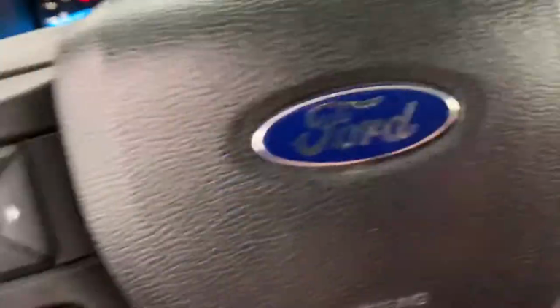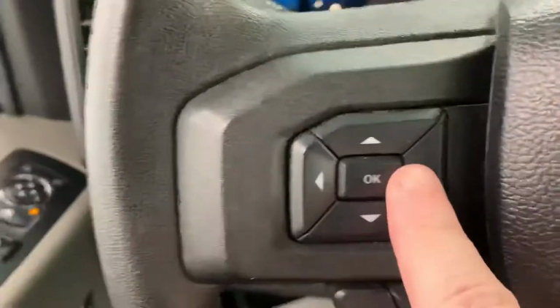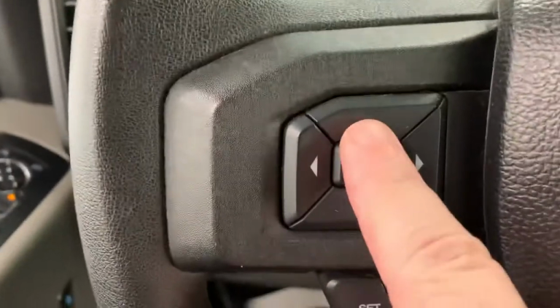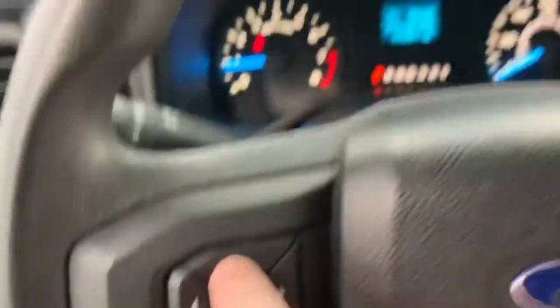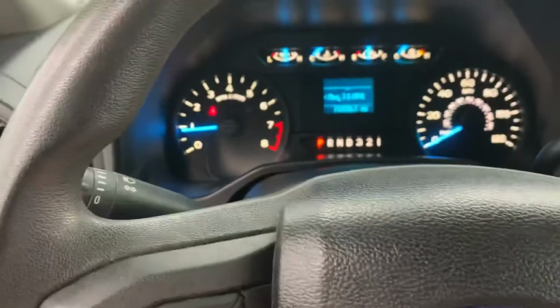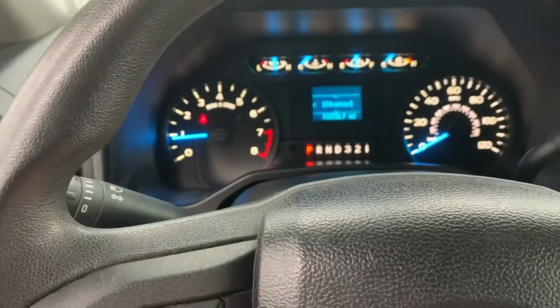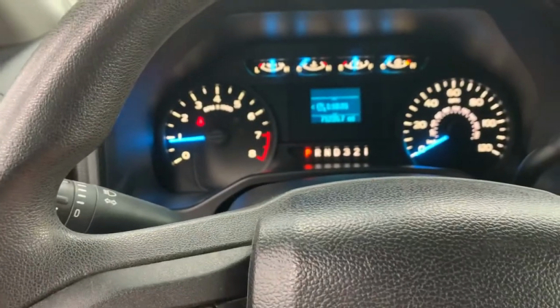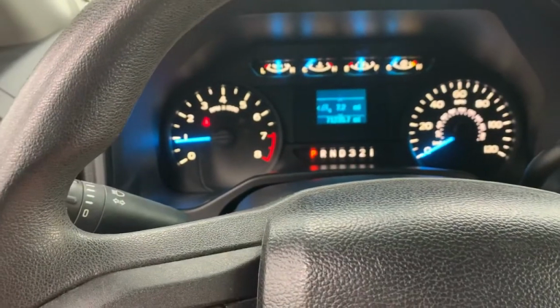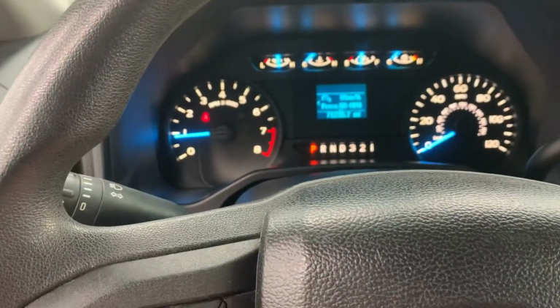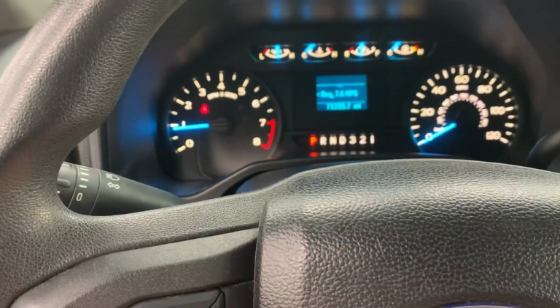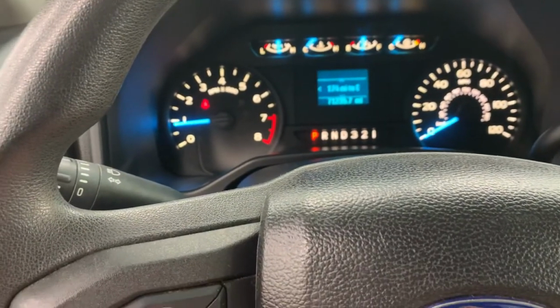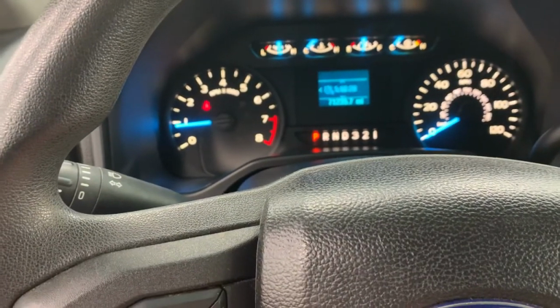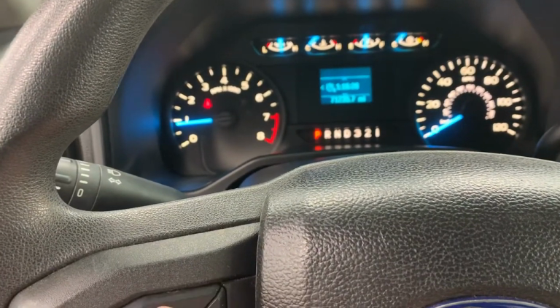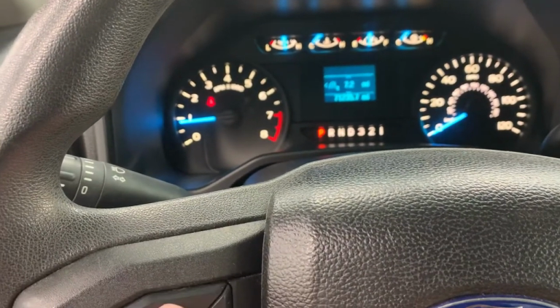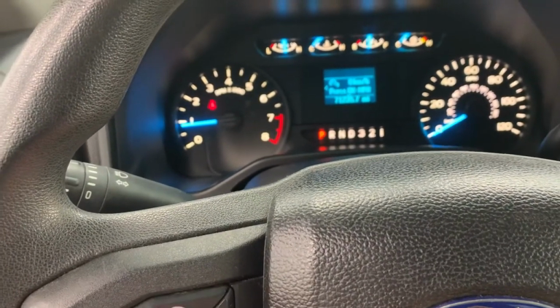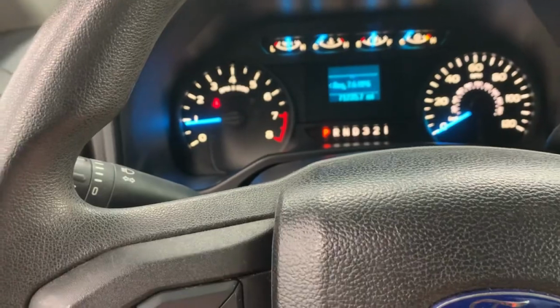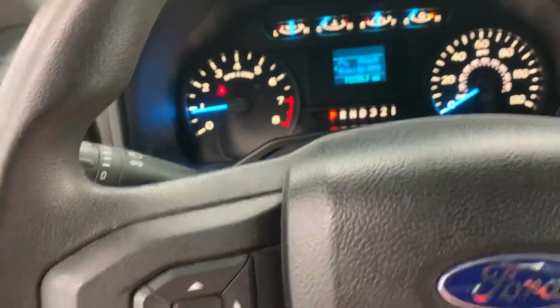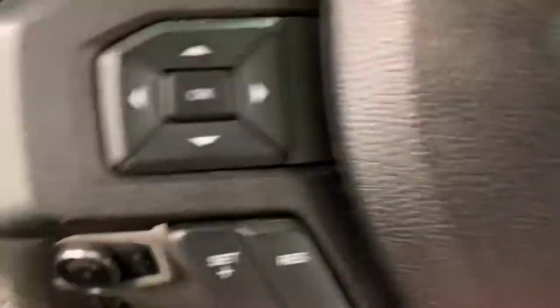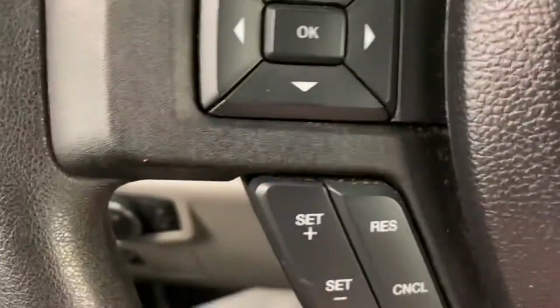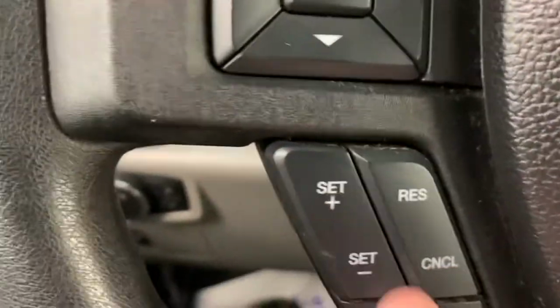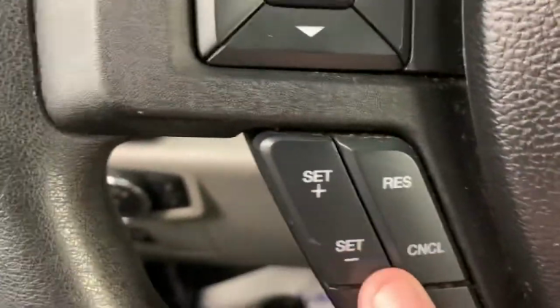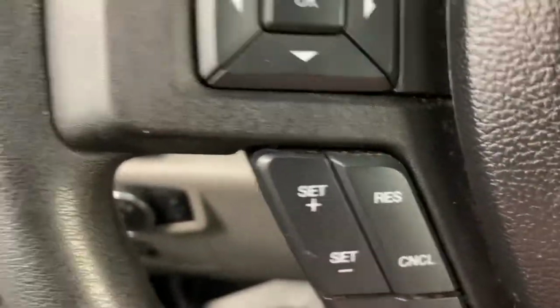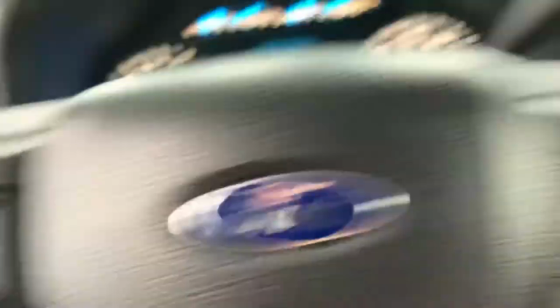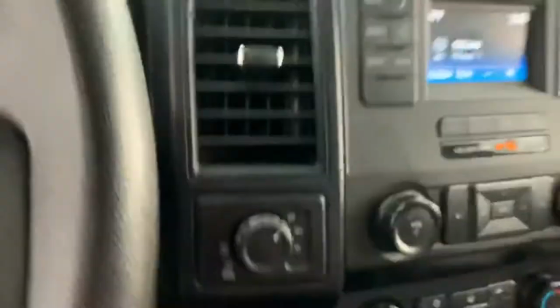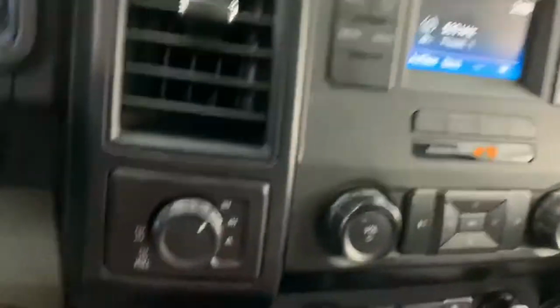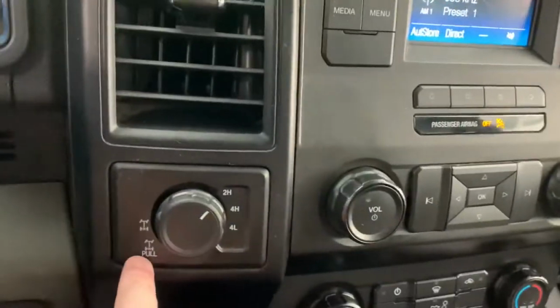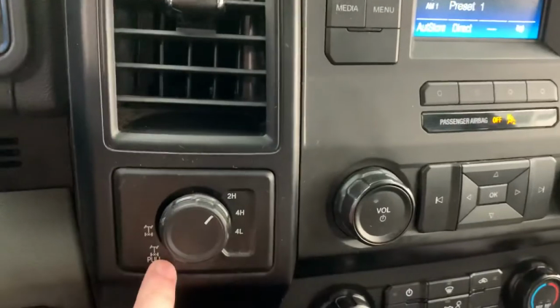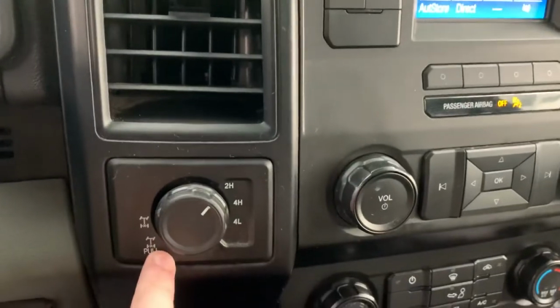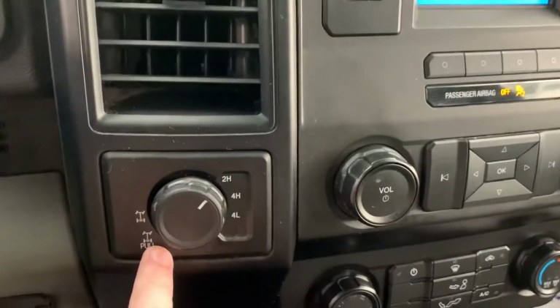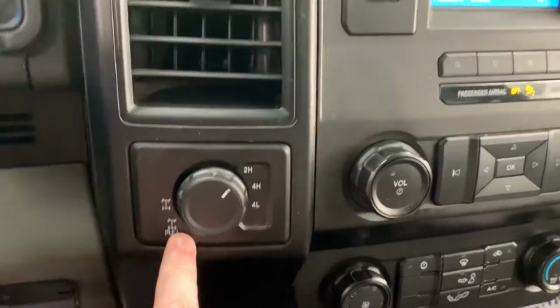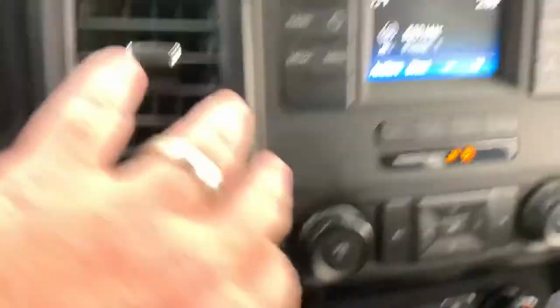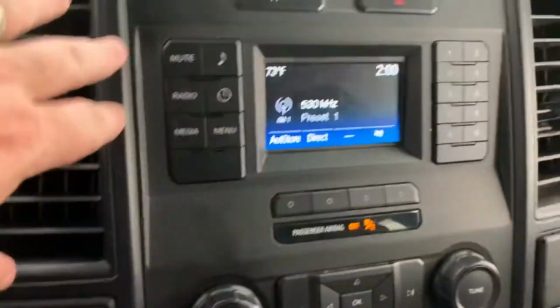You have your control panel for the center display — distance to empty, average fuel economy, digital speedometer. You do have cruise control, which is nice. It also has a locking rear differential with electronic shift-on-the-fly four-wheel drive transfer case.